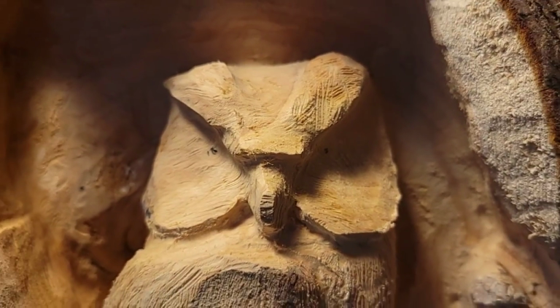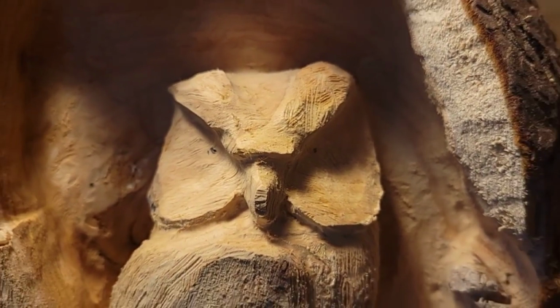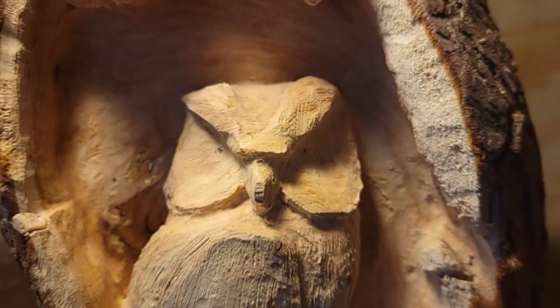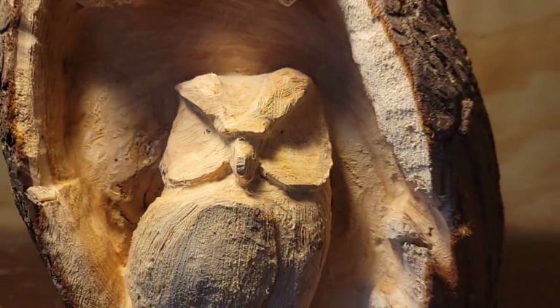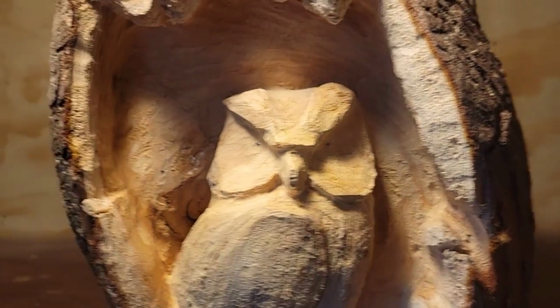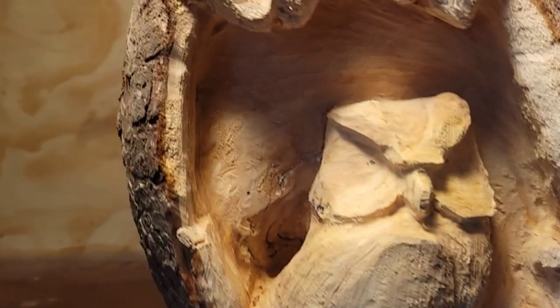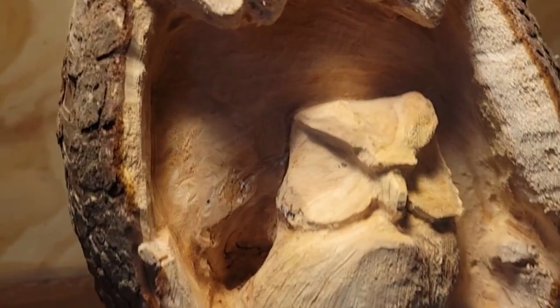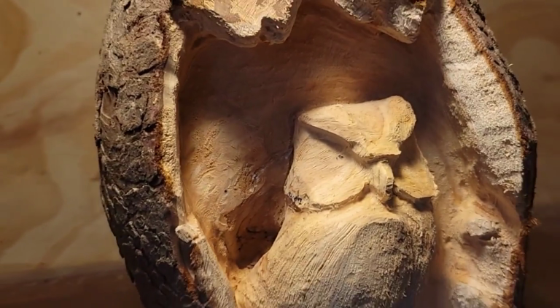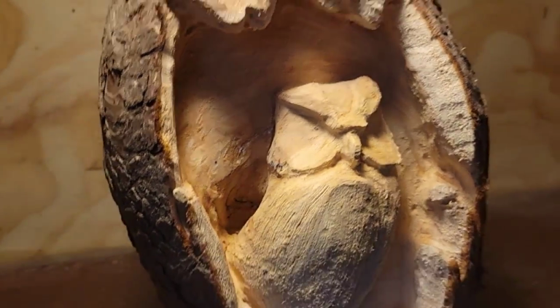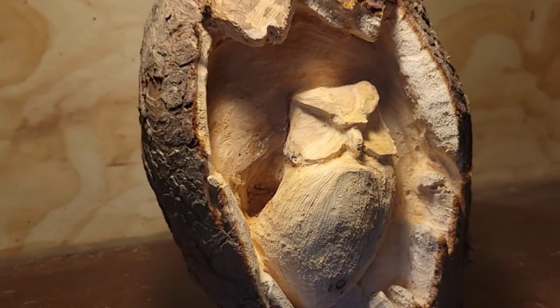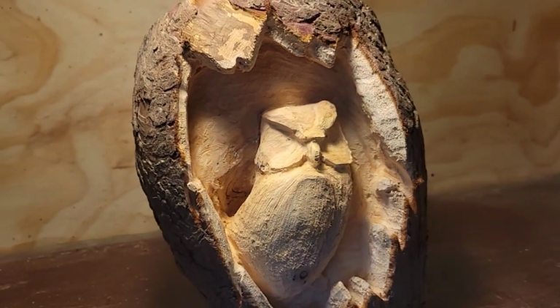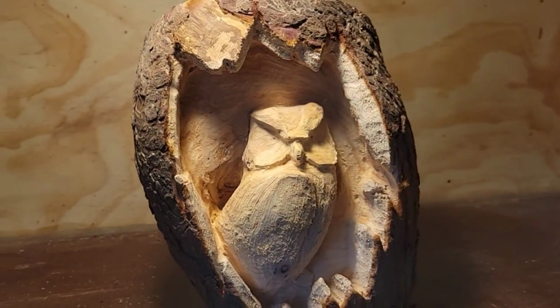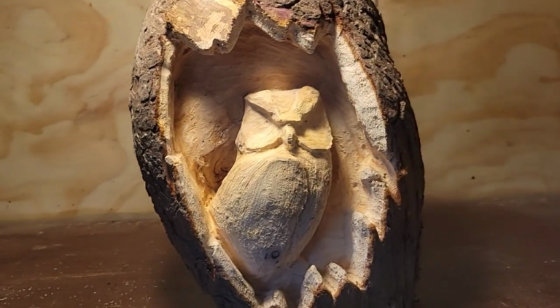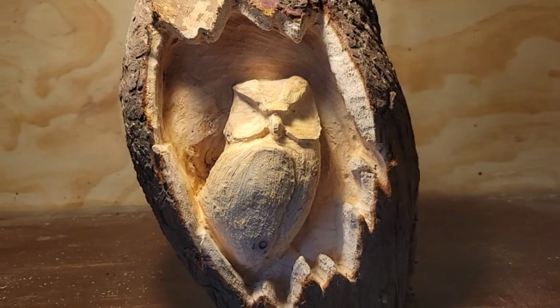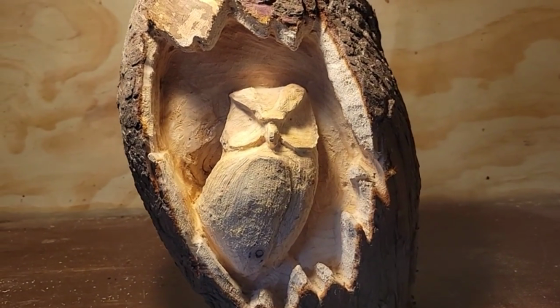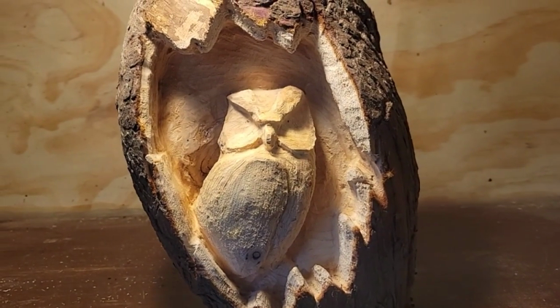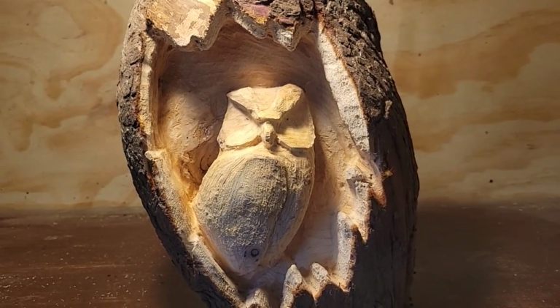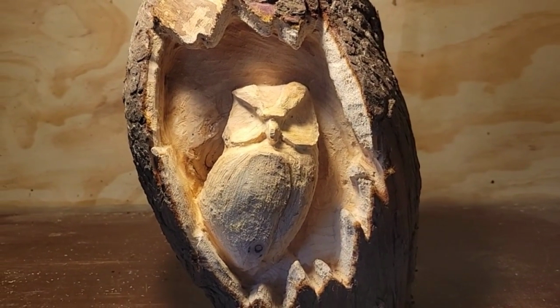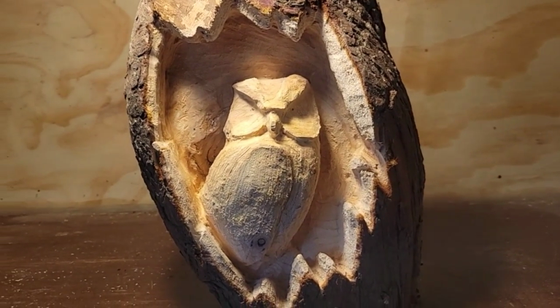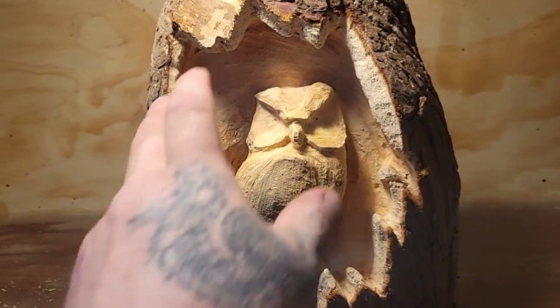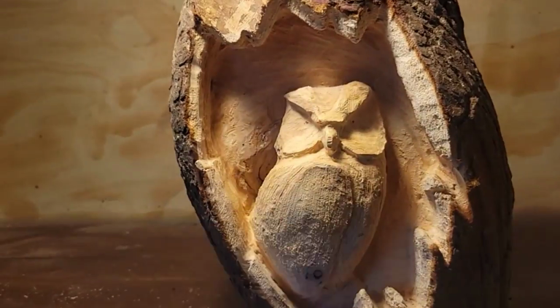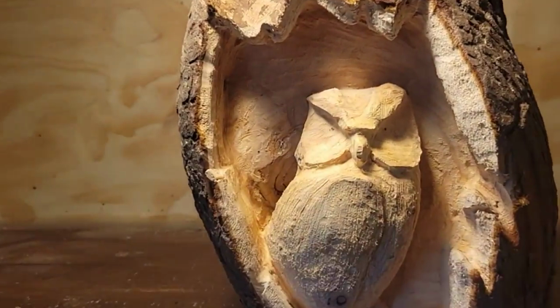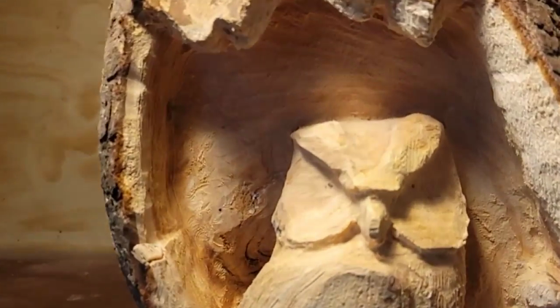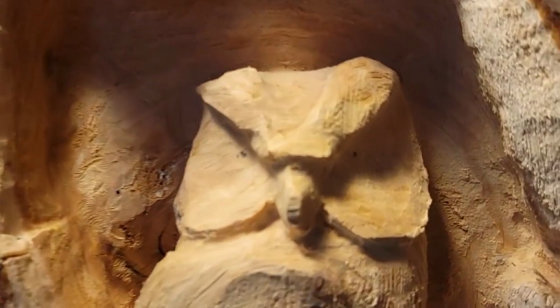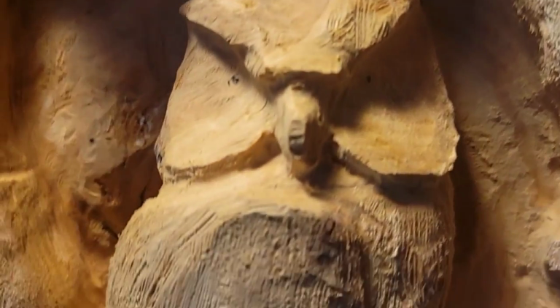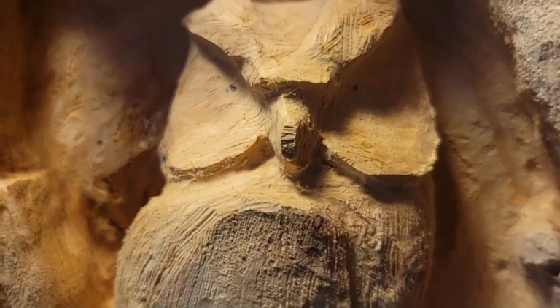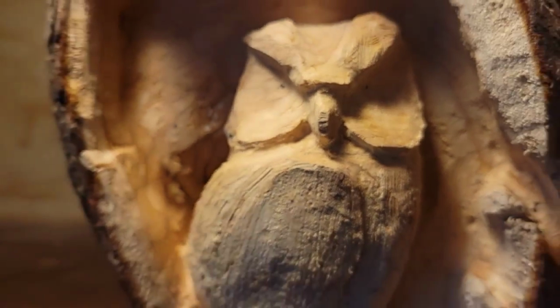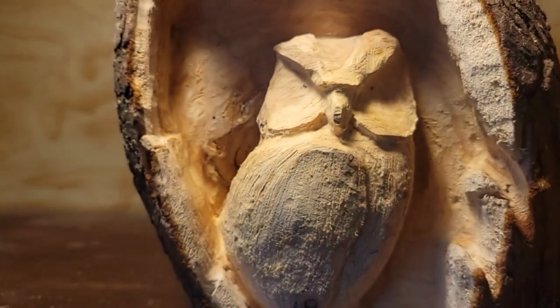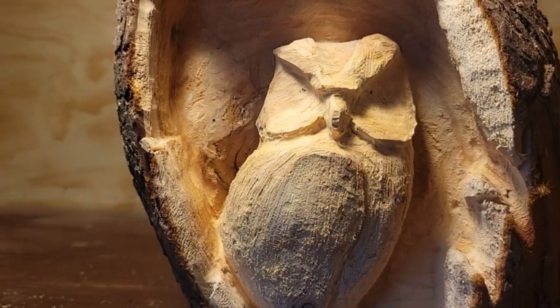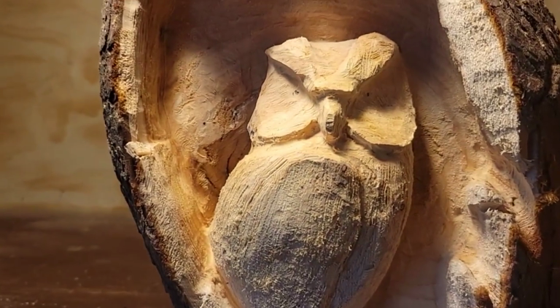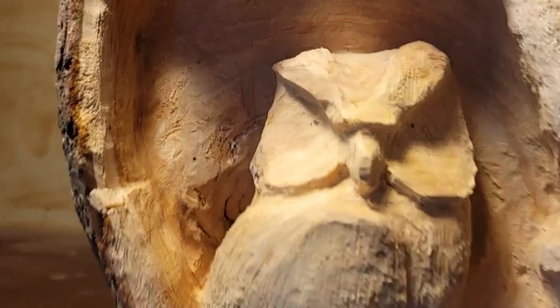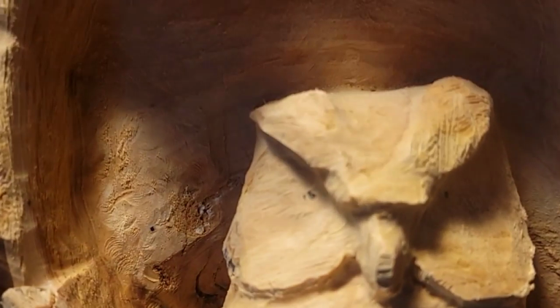This is the second video for the beginner owl in a nuke. In the first video I carved all this out, so let's get on with doing some owl details.